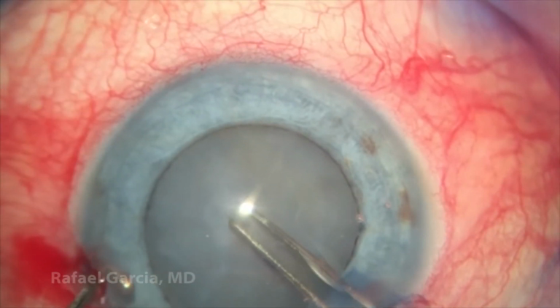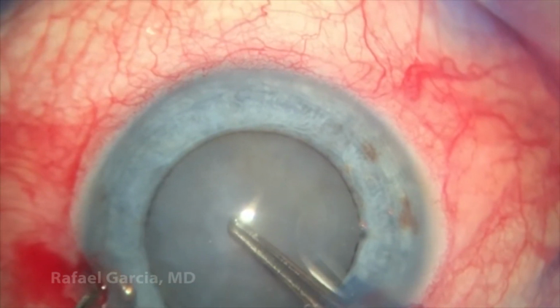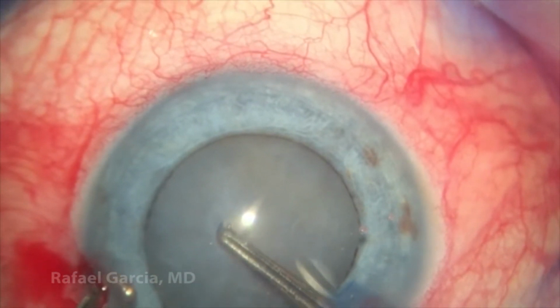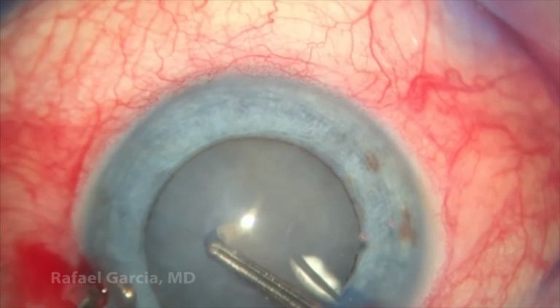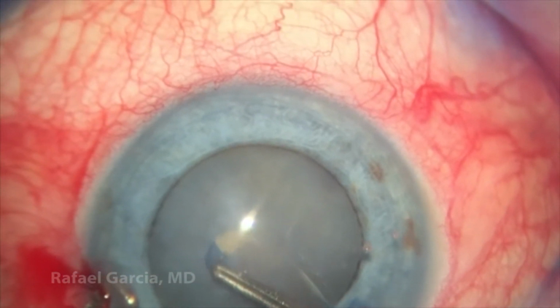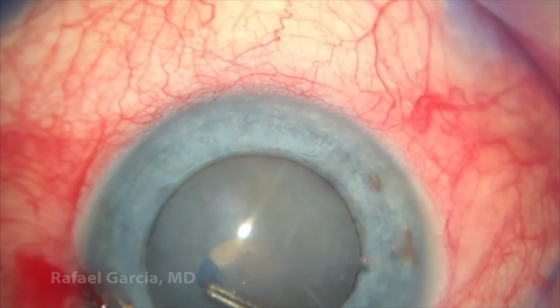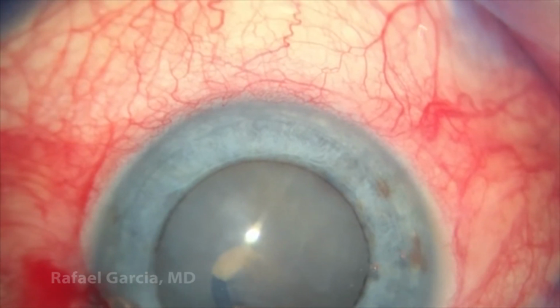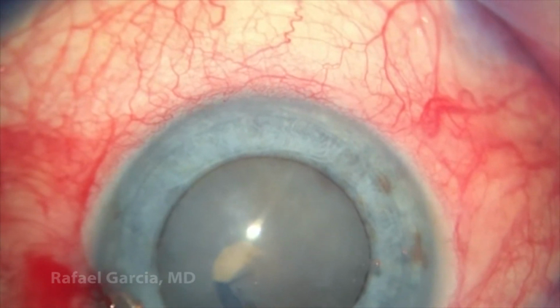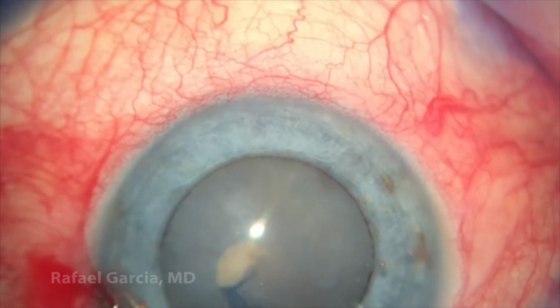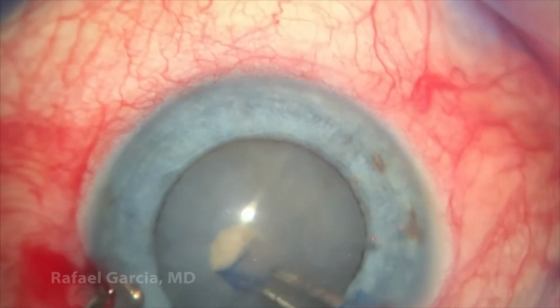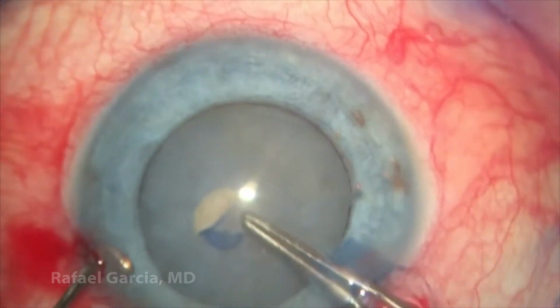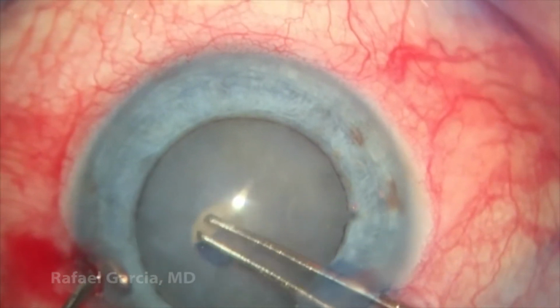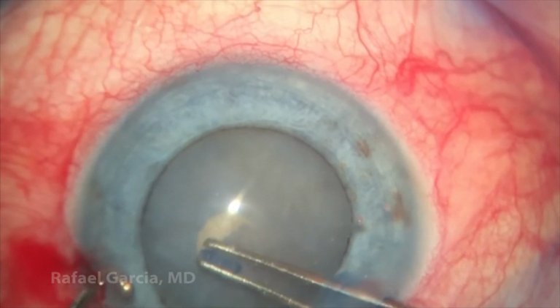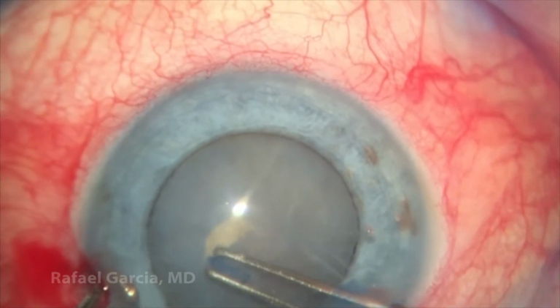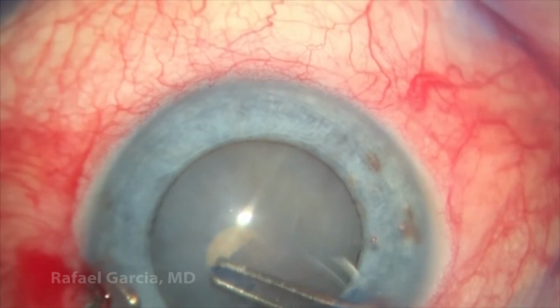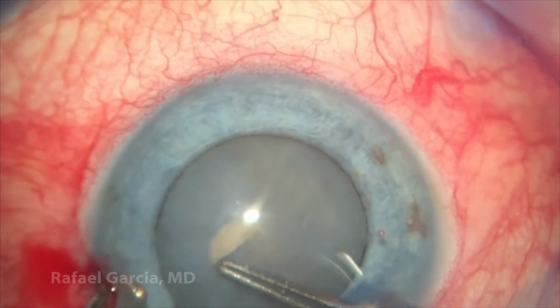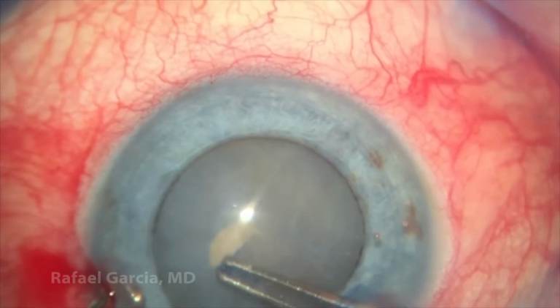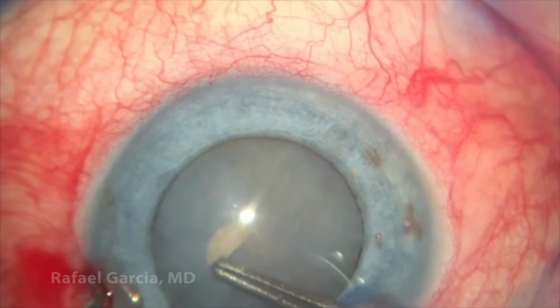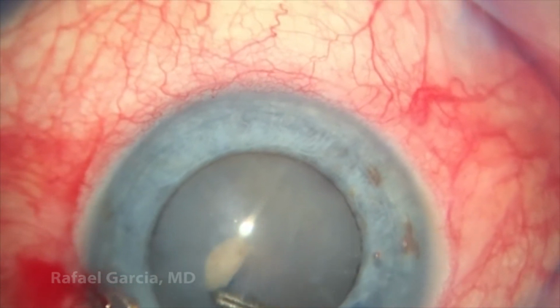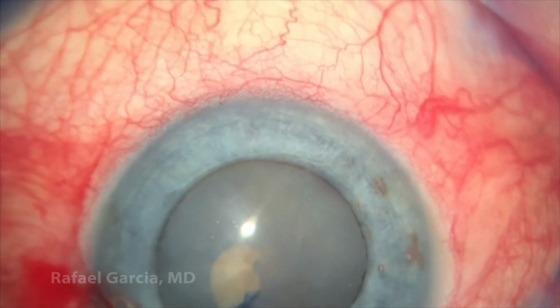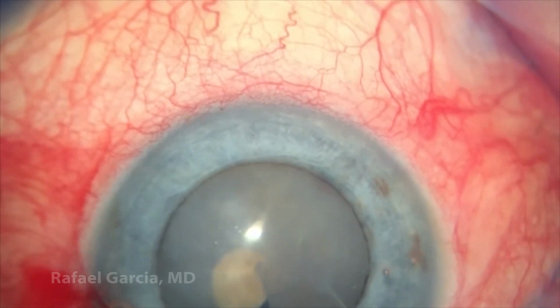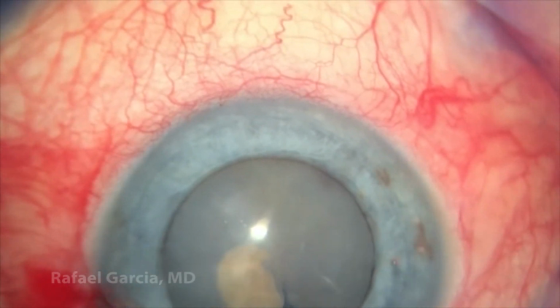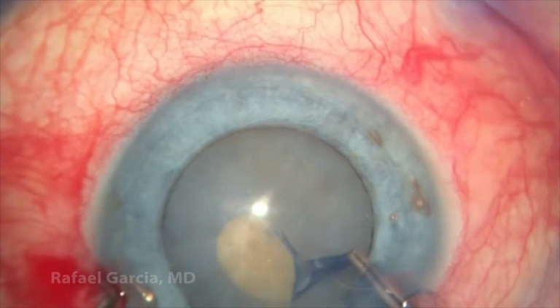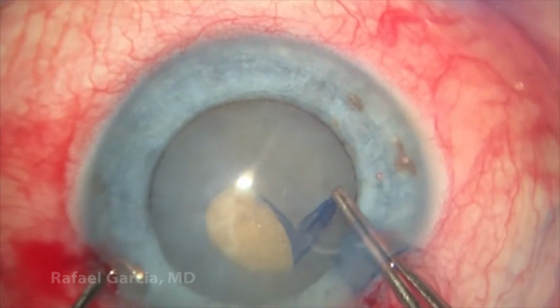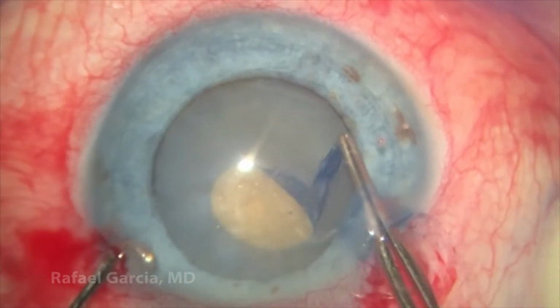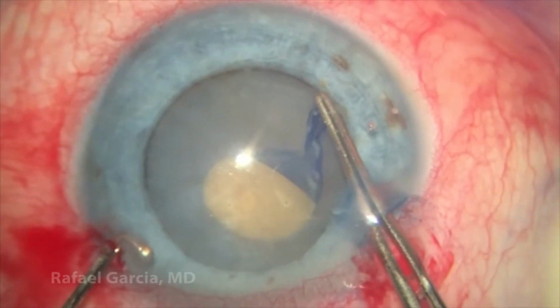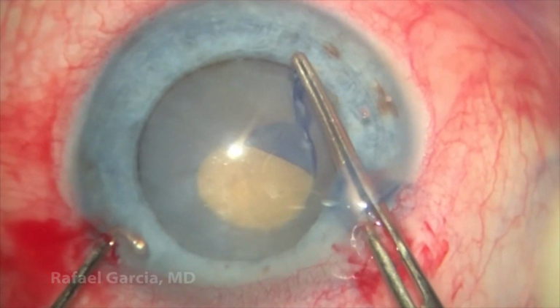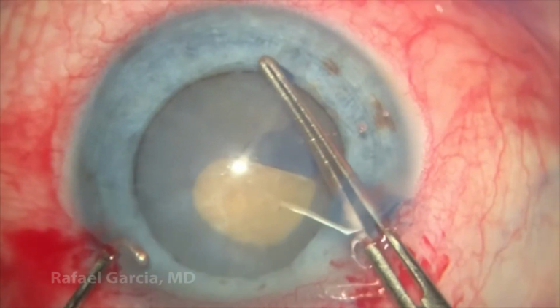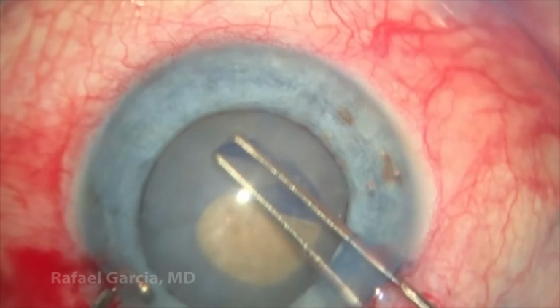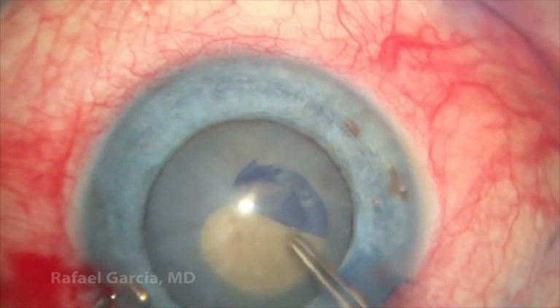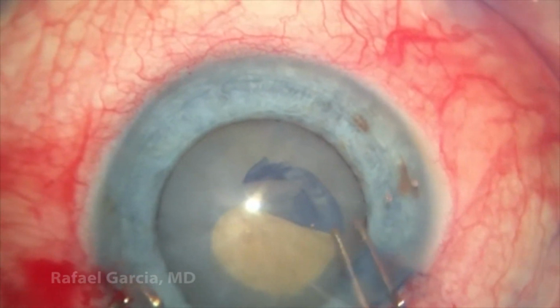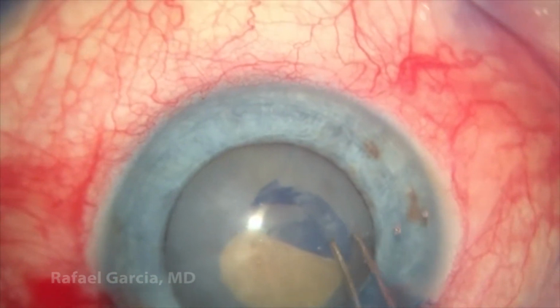A paracentesis is made and now it's time for the capsulorhexis. It's important to make a very nice and generous capsulorhexis in such cases, at least about five to five and a half millimeters in diameter, or maybe even bigger if the cataract is very dense.